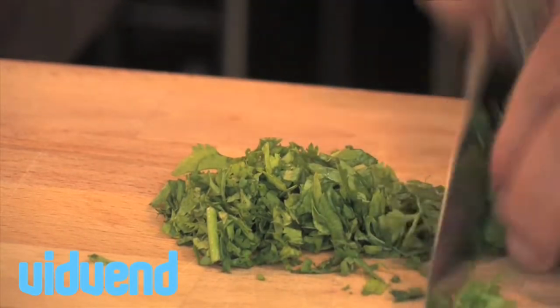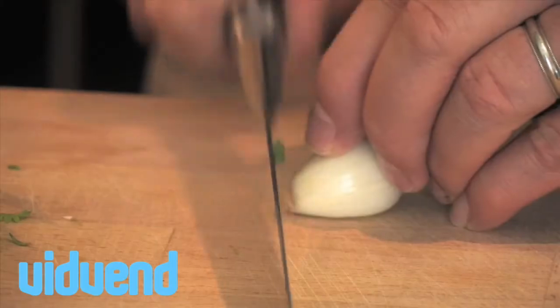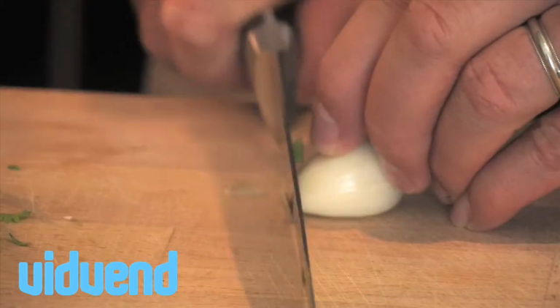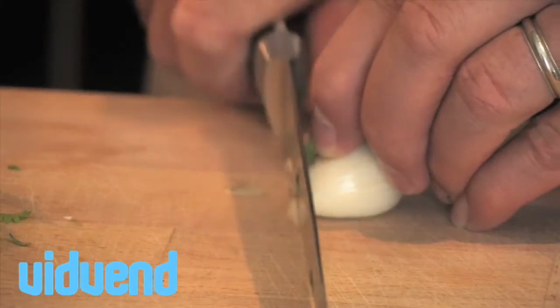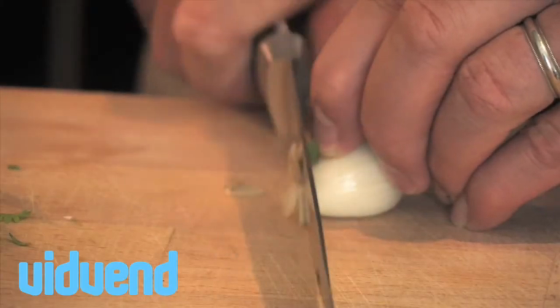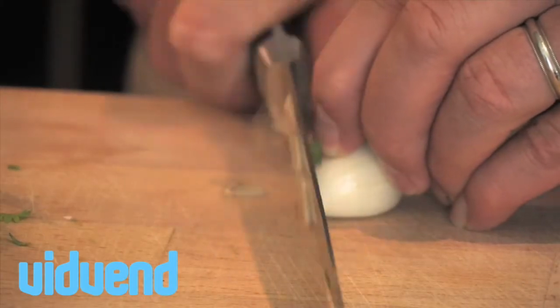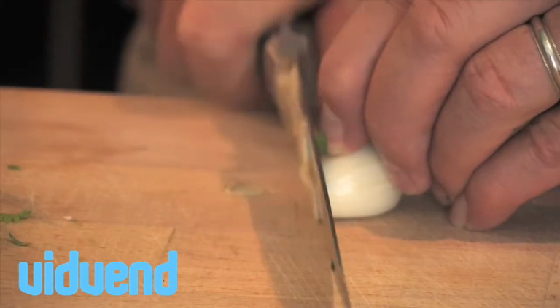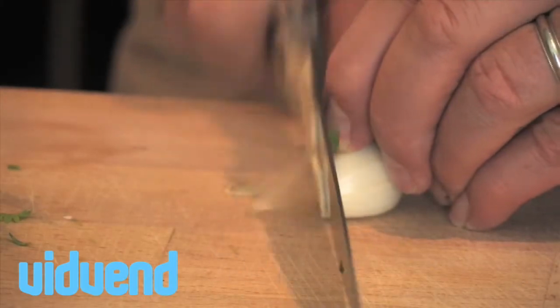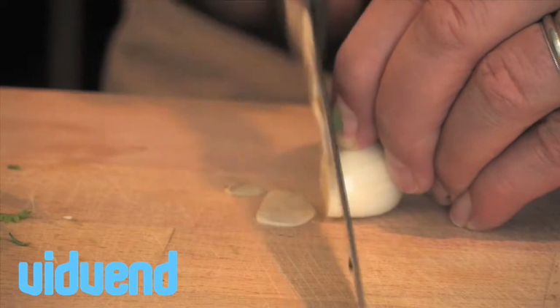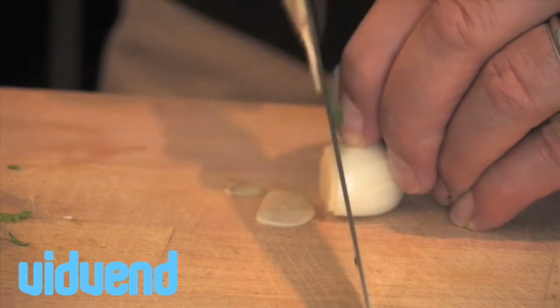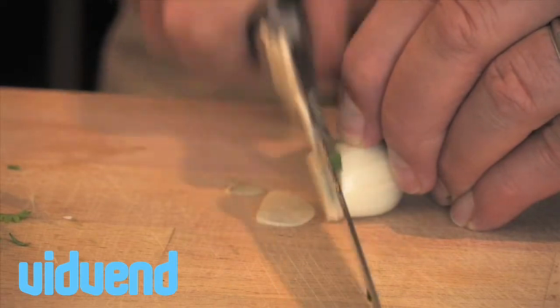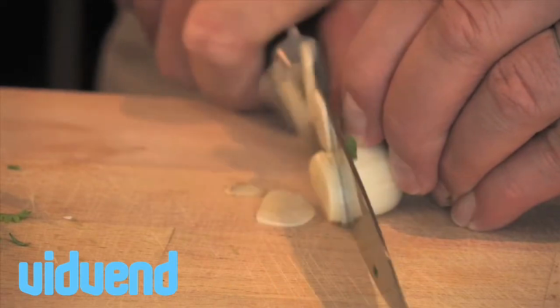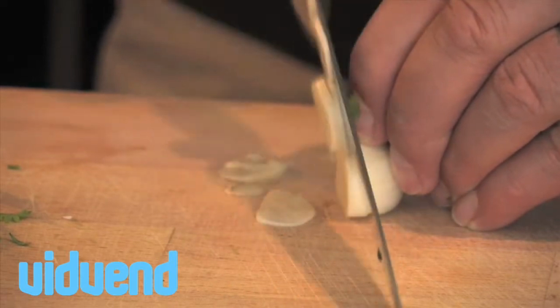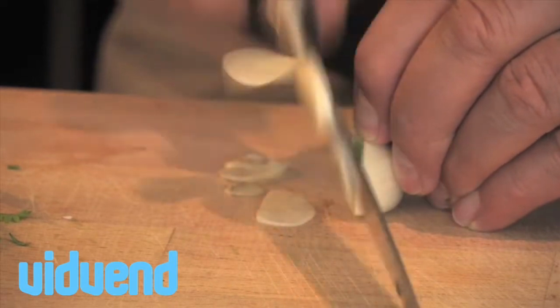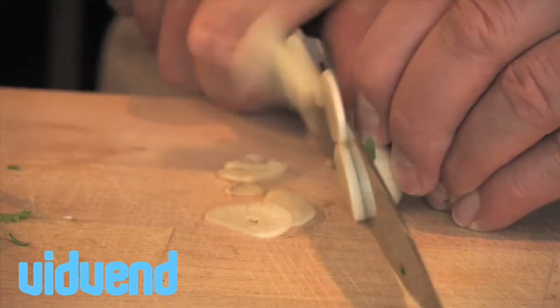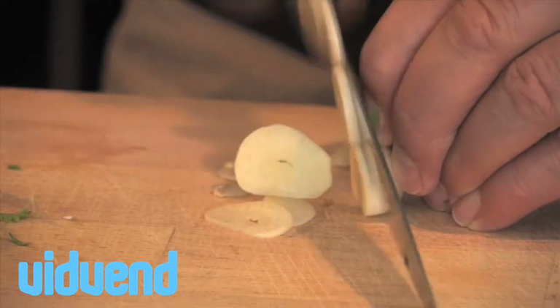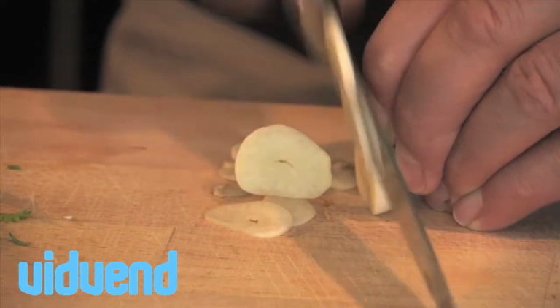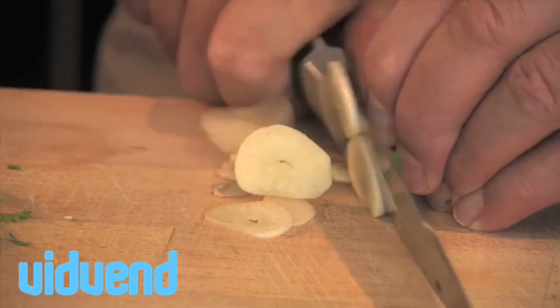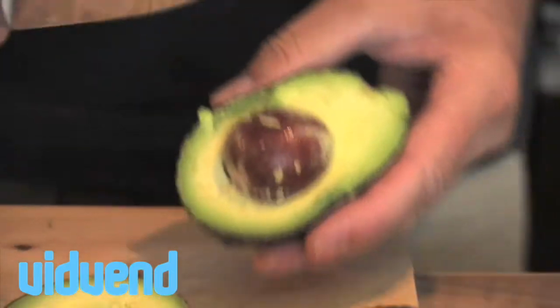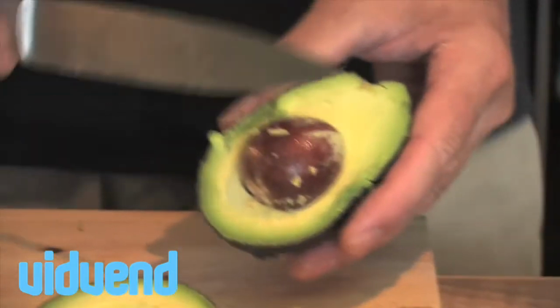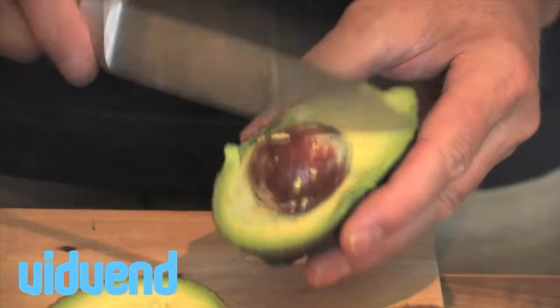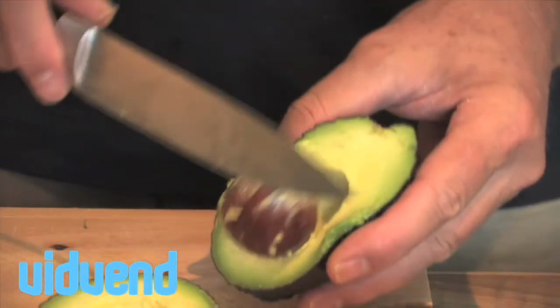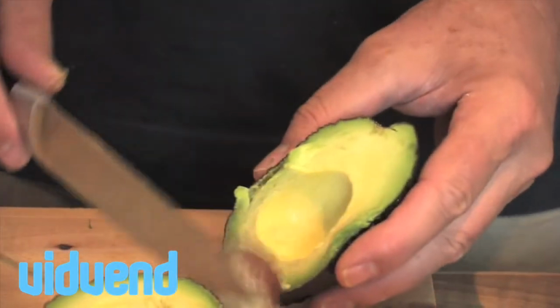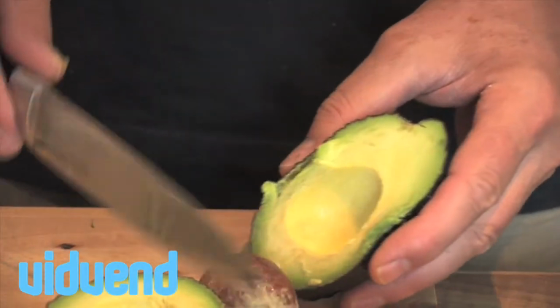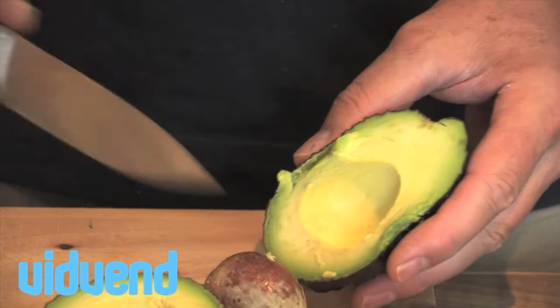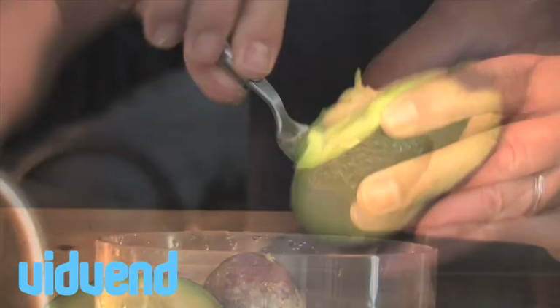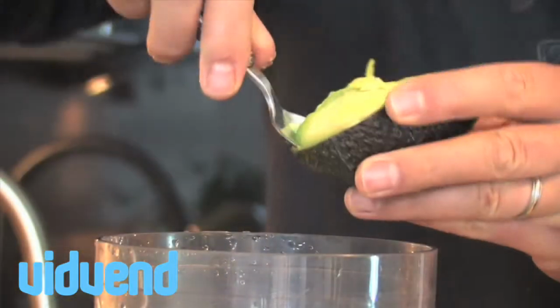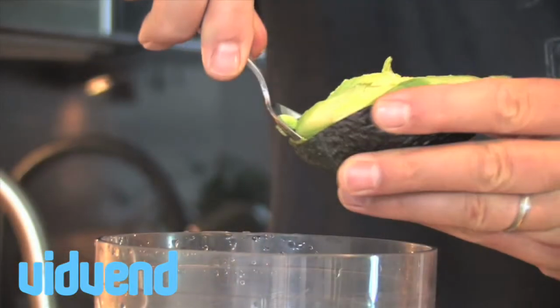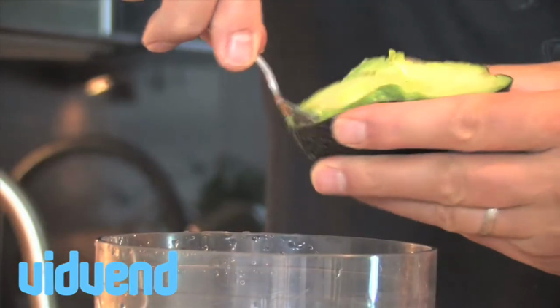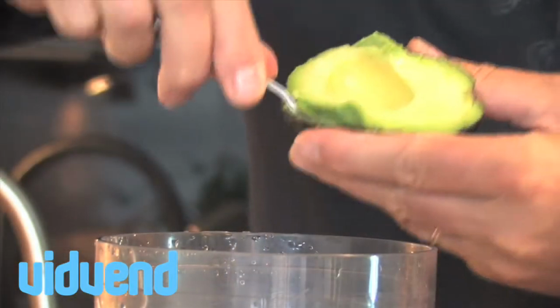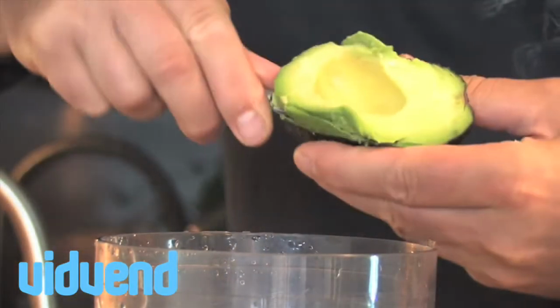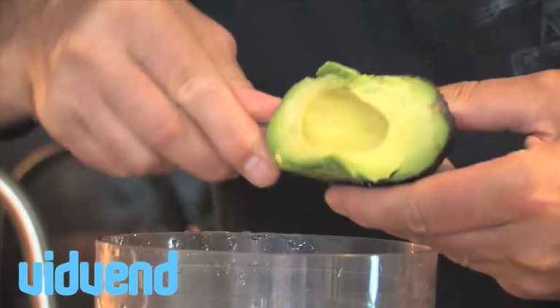So the first thing we're going to do is prep up a few ingredients that go in there. Some really nicely finely diced coriander. We've also peeled a large garlic clove and we're going to slice it up really thinly.